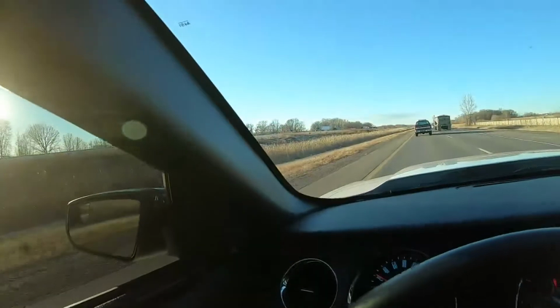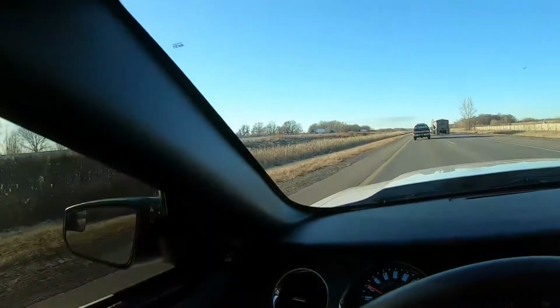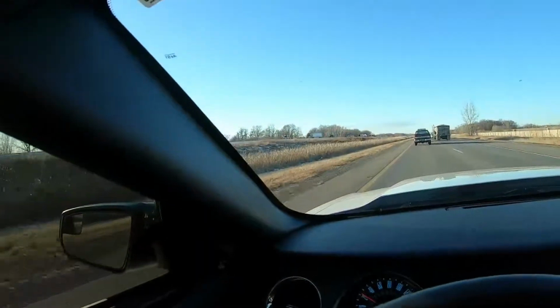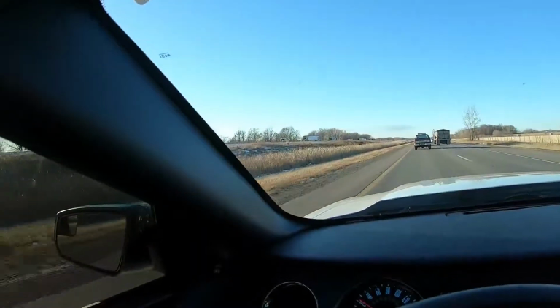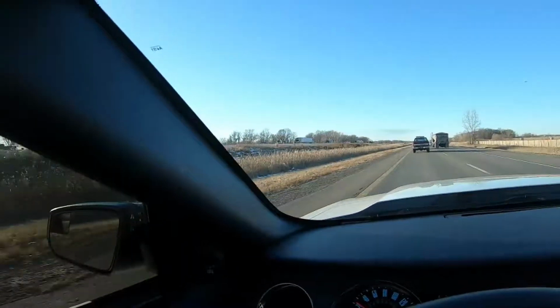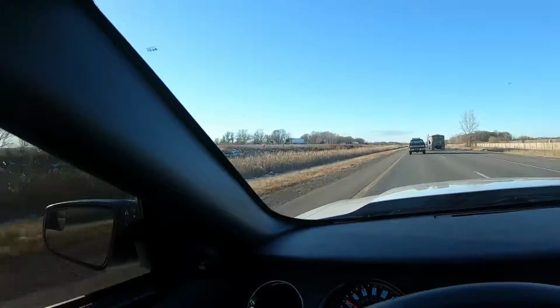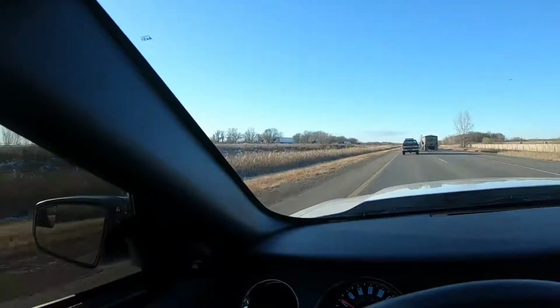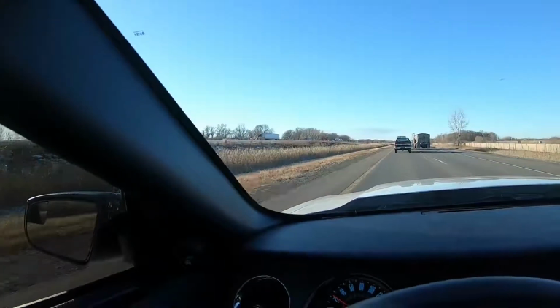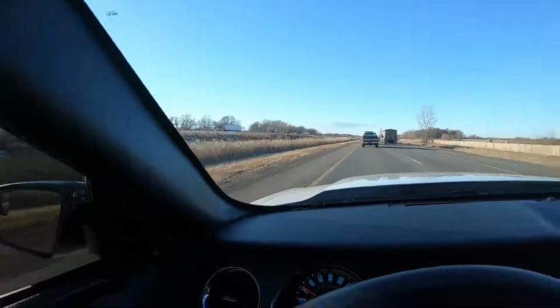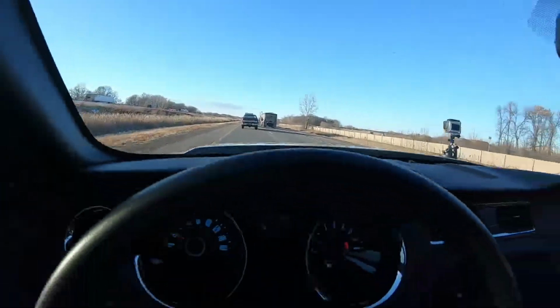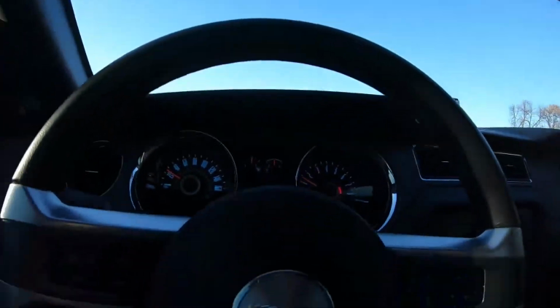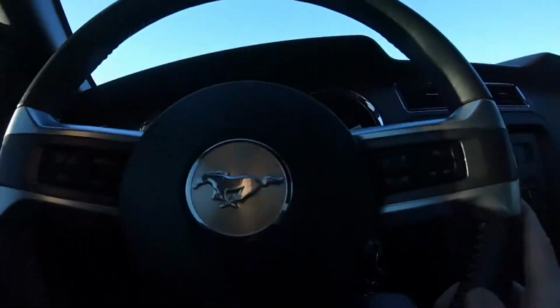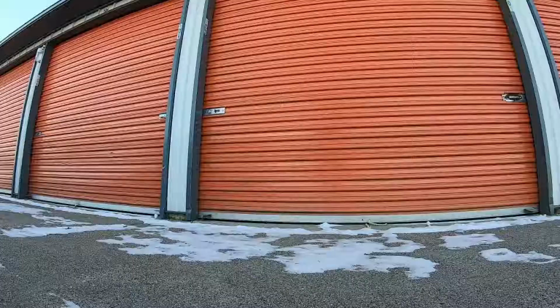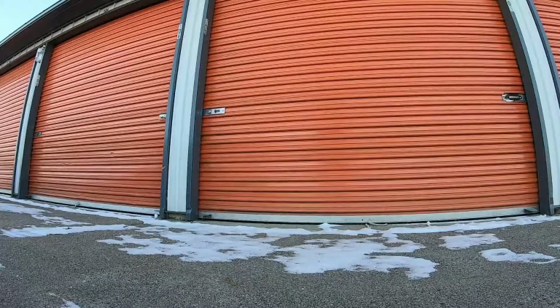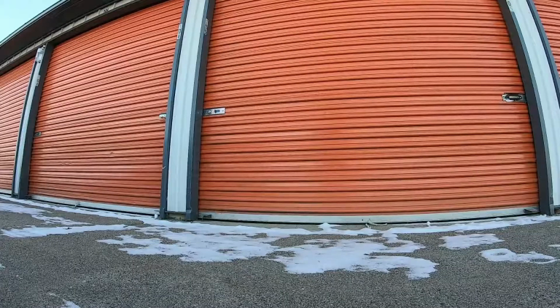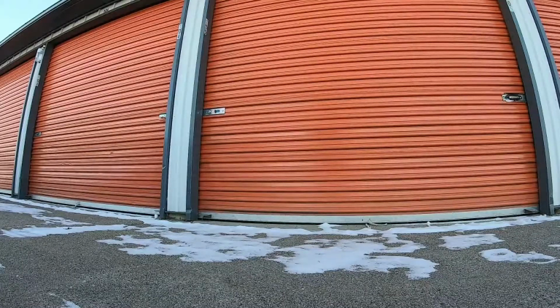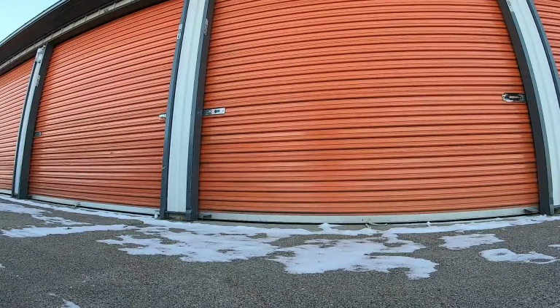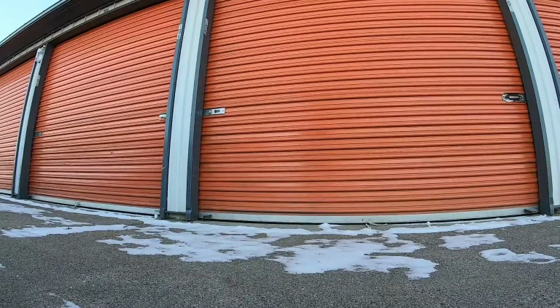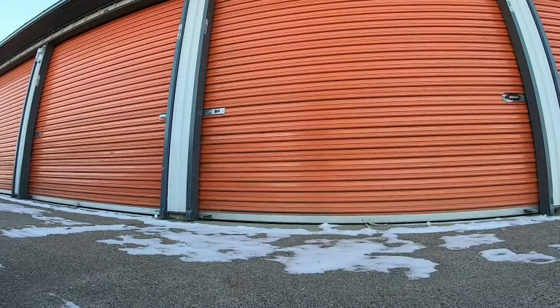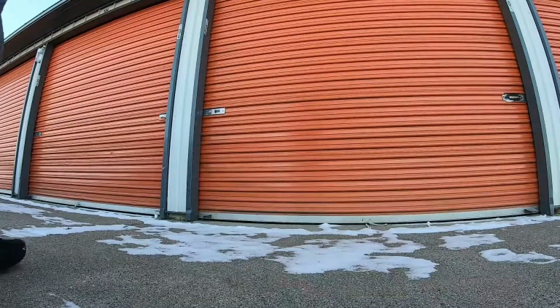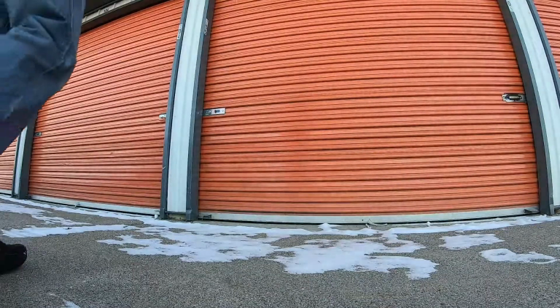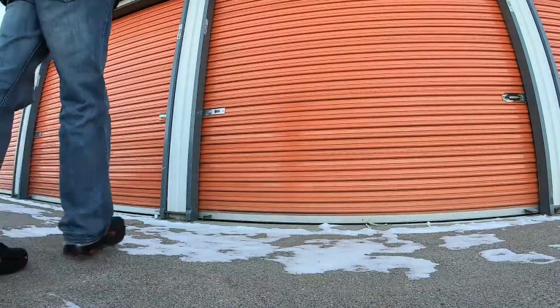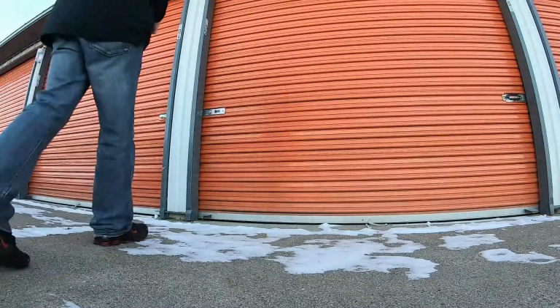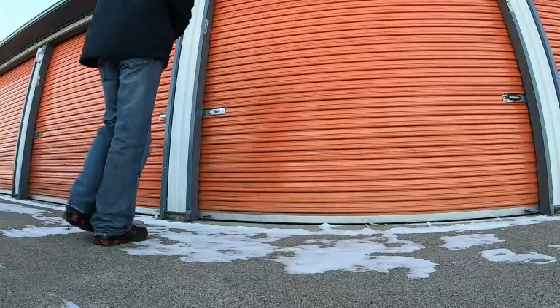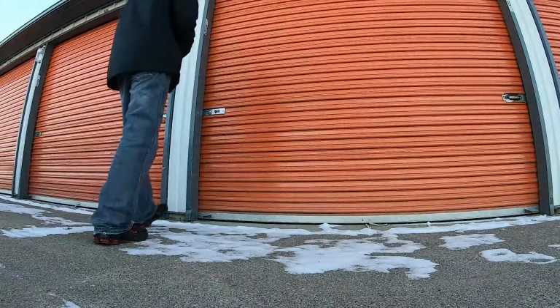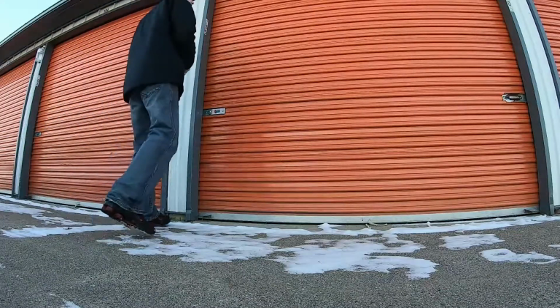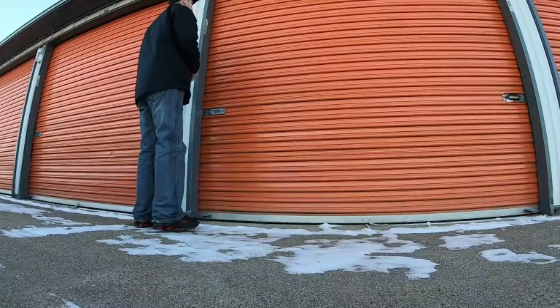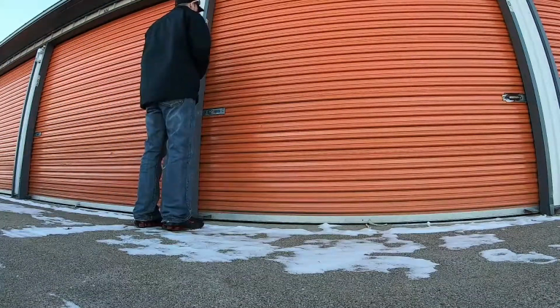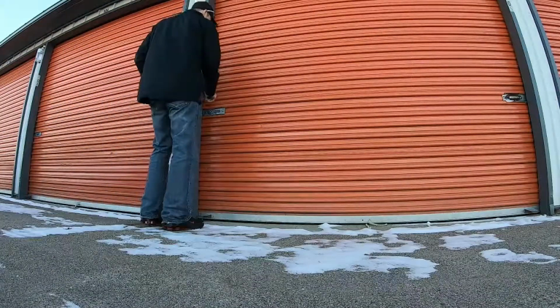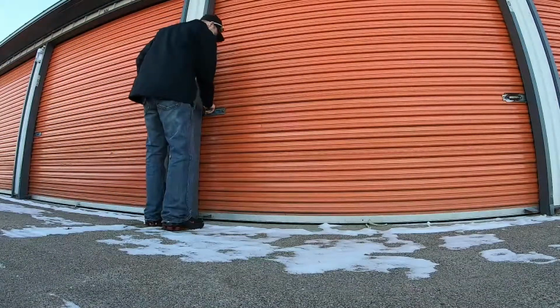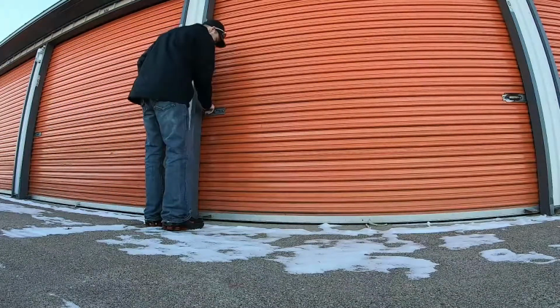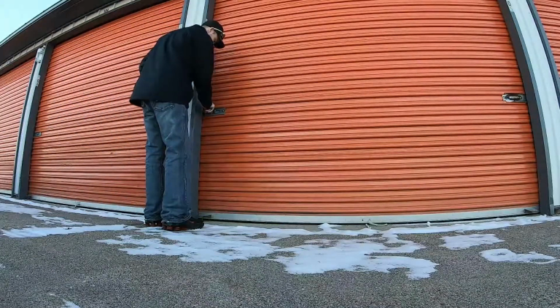As you guys can see — well, you might not be able to see — there's a bunch of lights over there. Okay you guys, we just got to the storage unit now. Let's open her up.